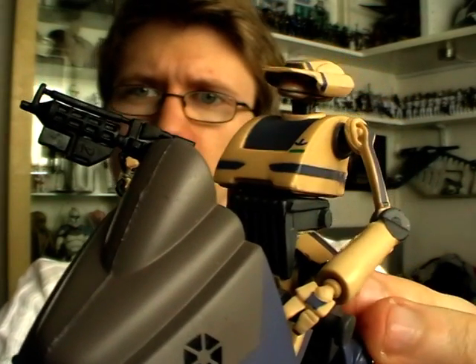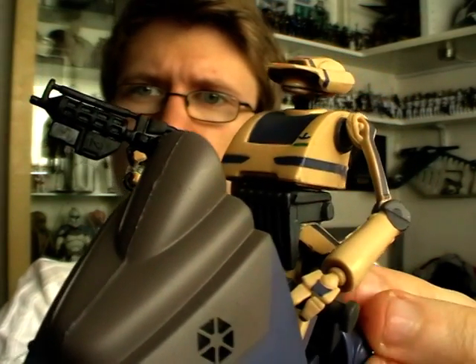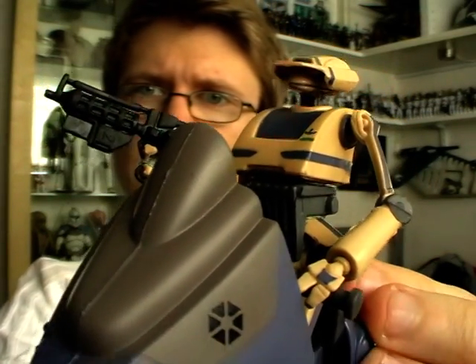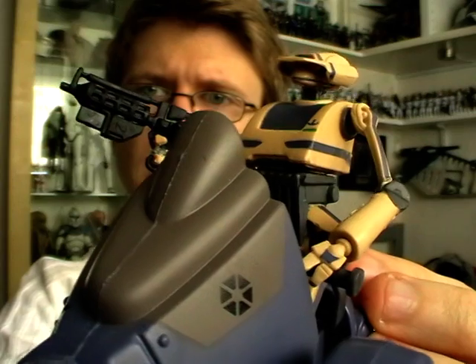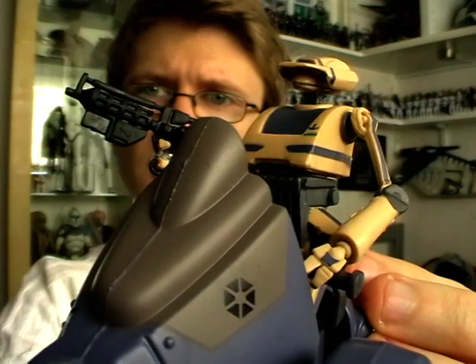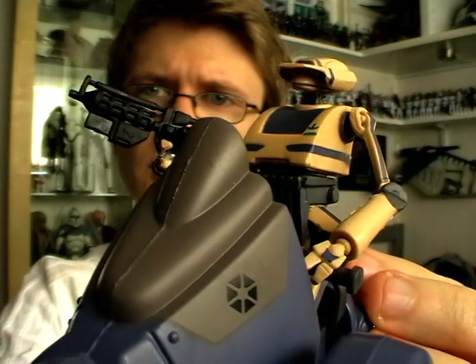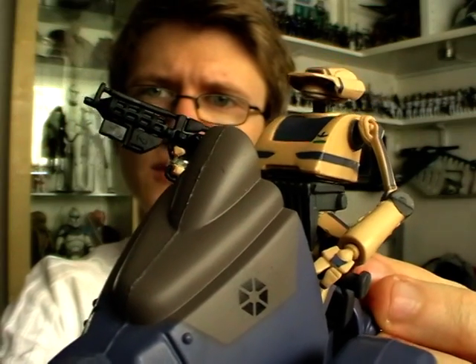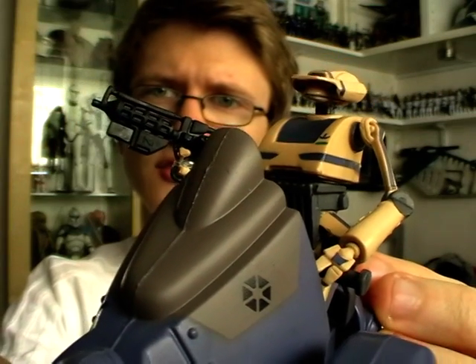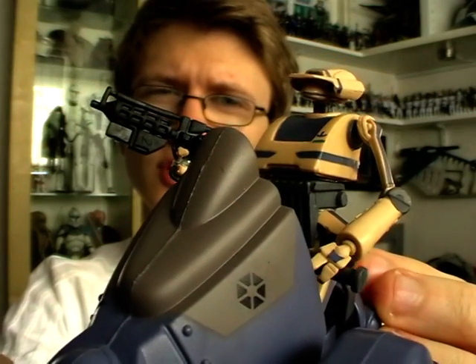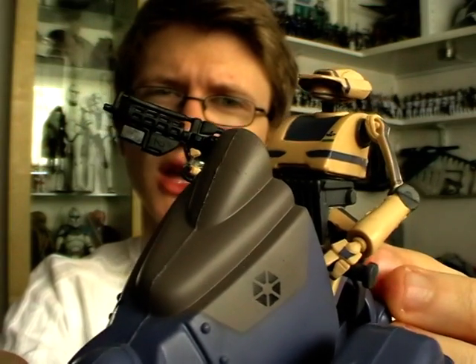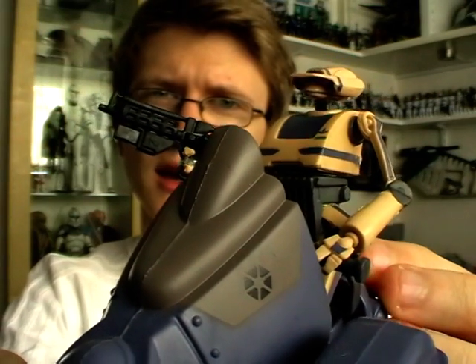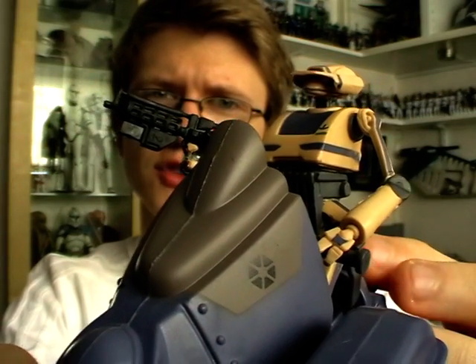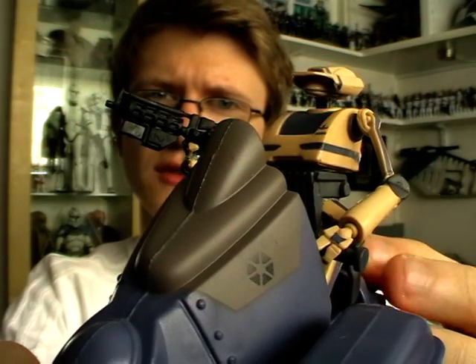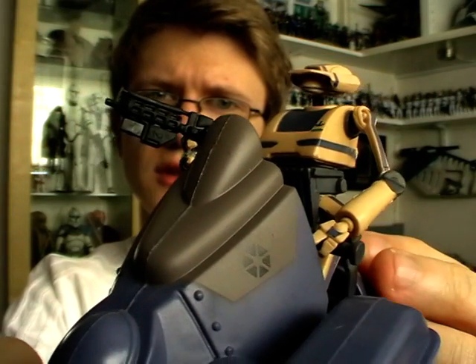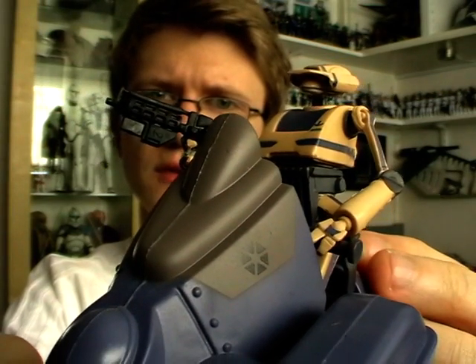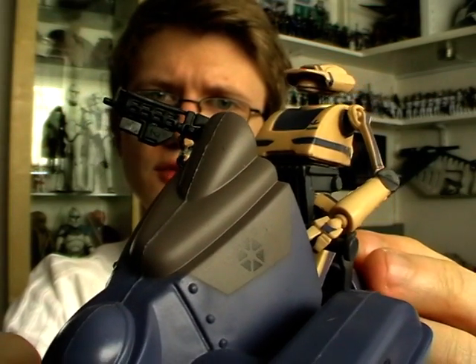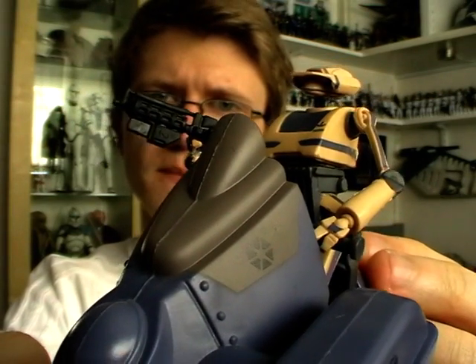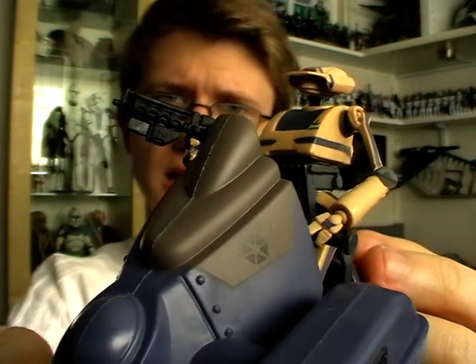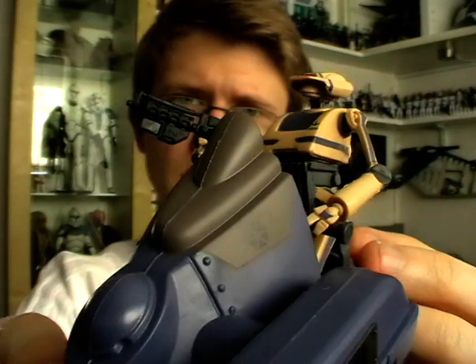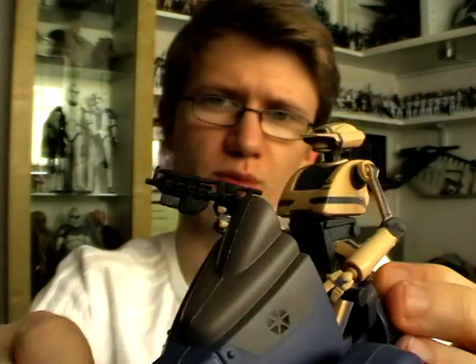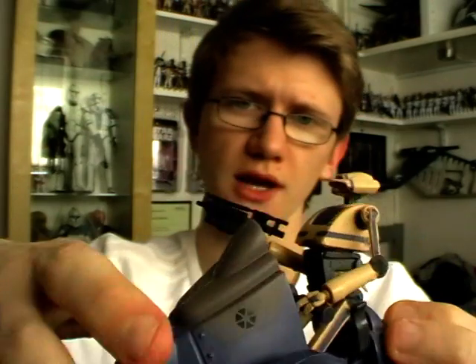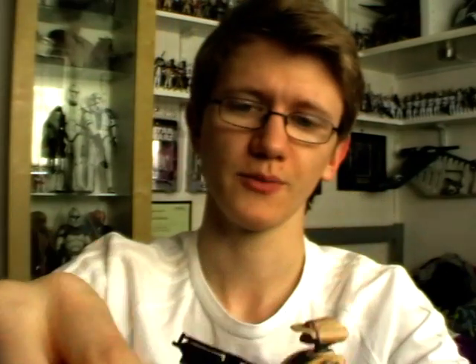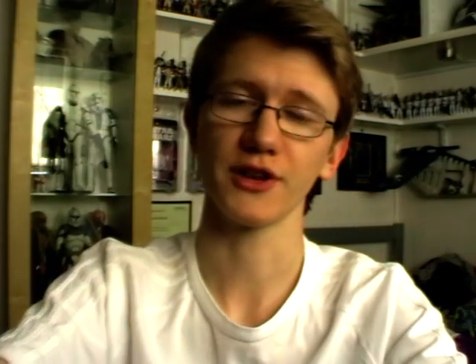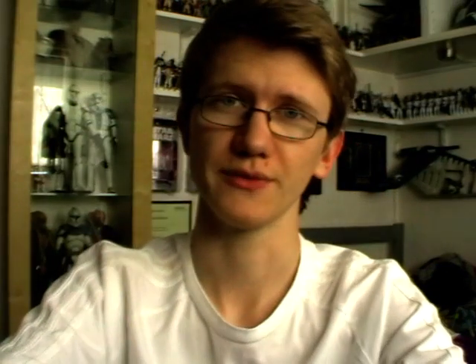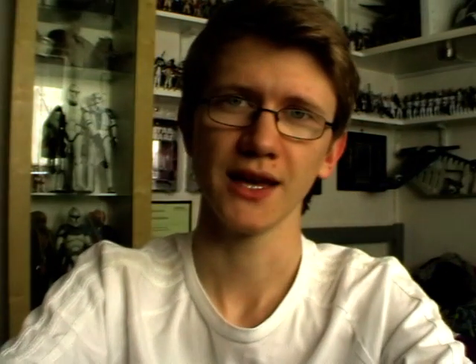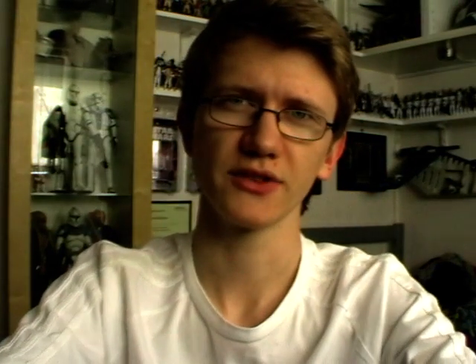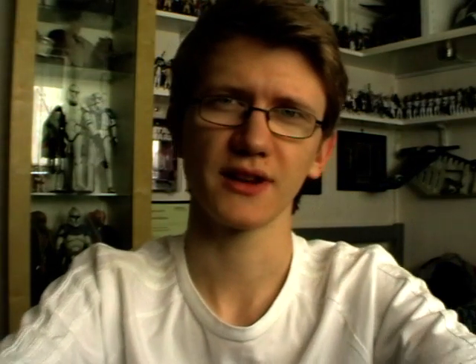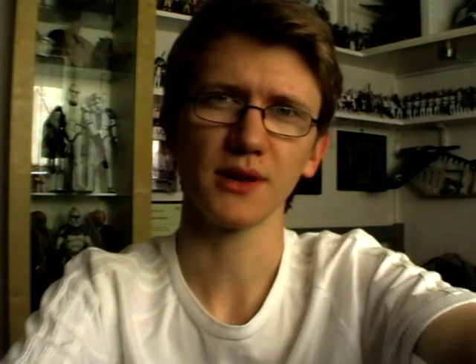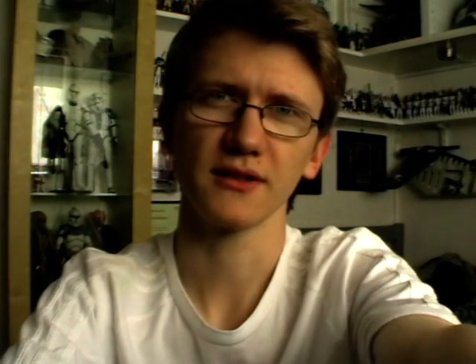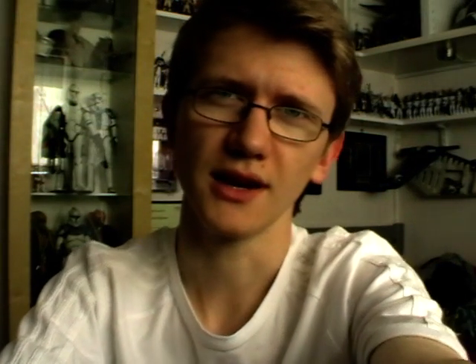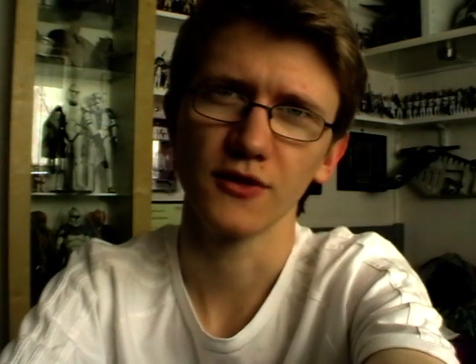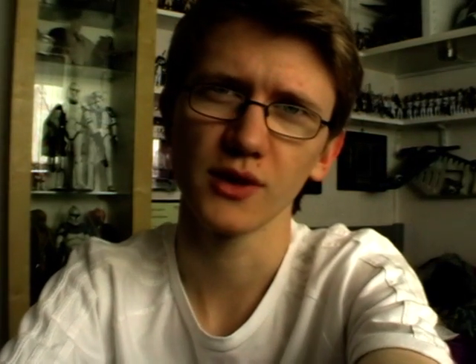So there we go — that is the Armoured Scout Tank with Tactical Droid. I hope you enjoyed having a look at this Figure Vehicle set. I'll be back with a couple more next, so stay tuned. Until next time, keep collecting and may the force be with you.